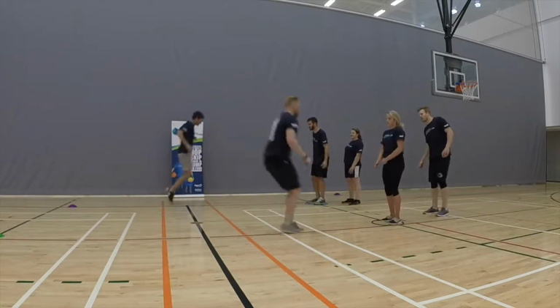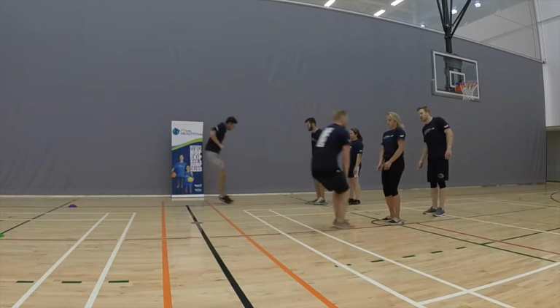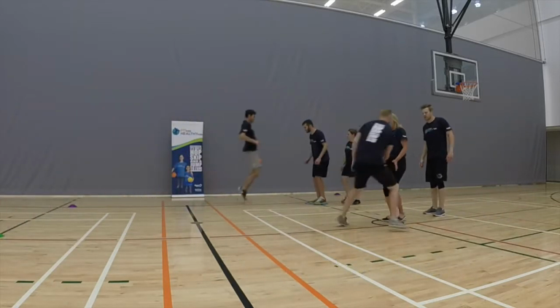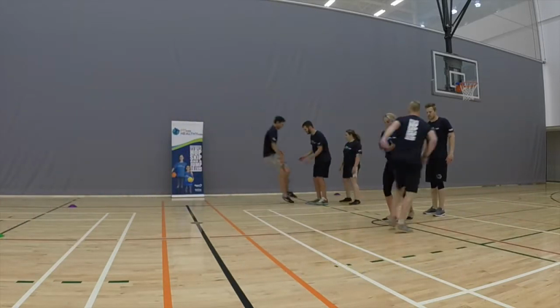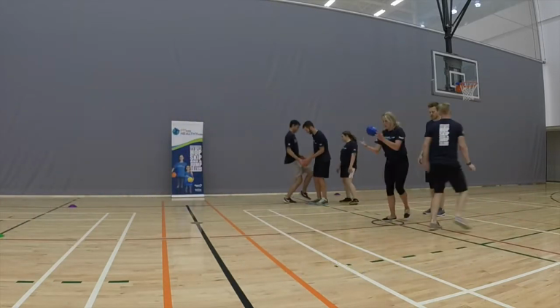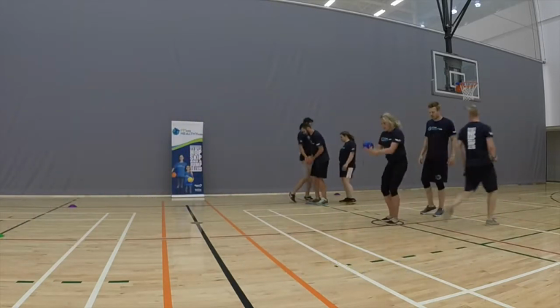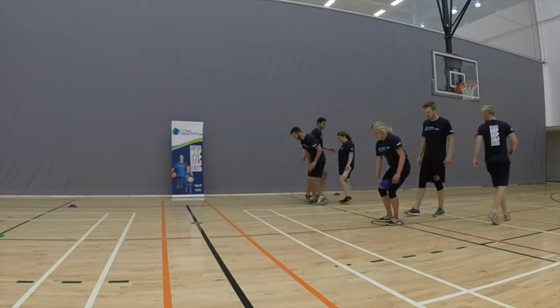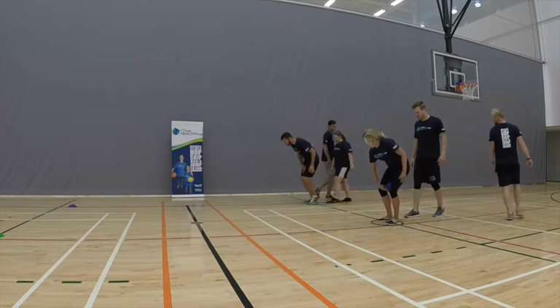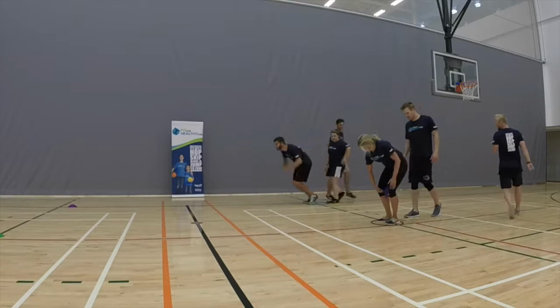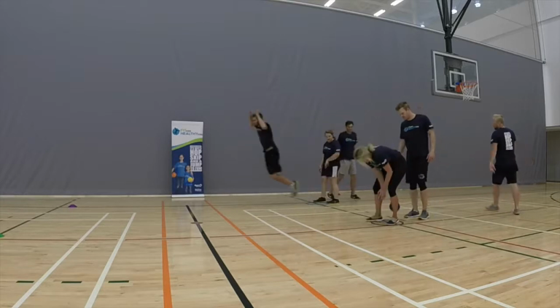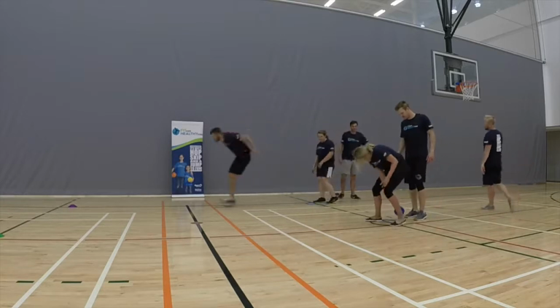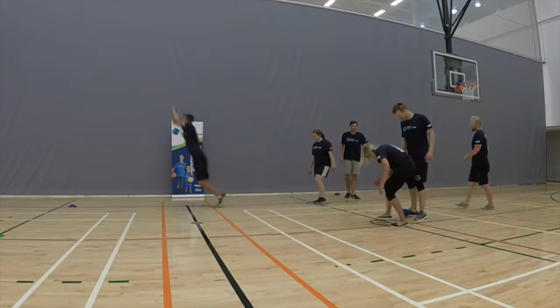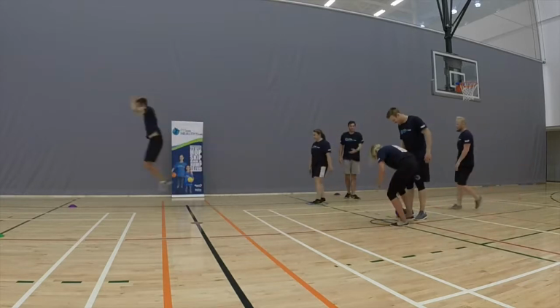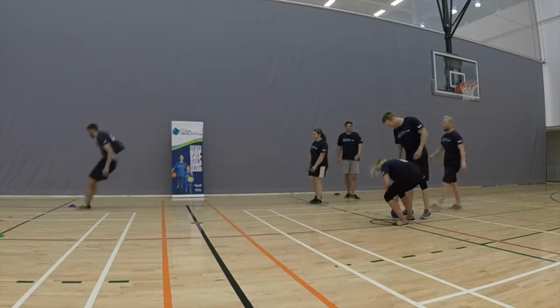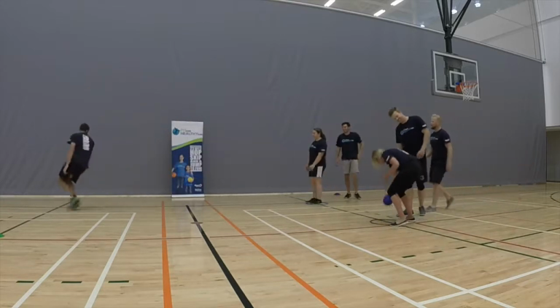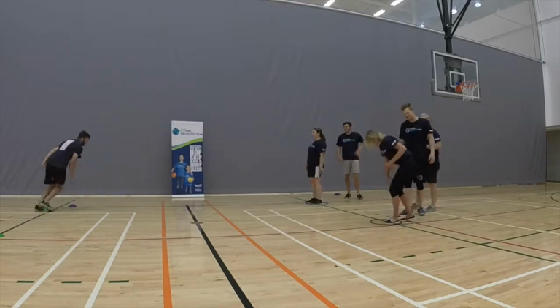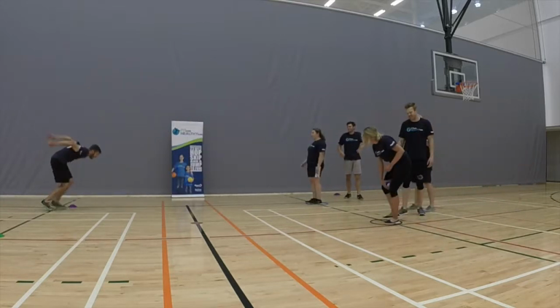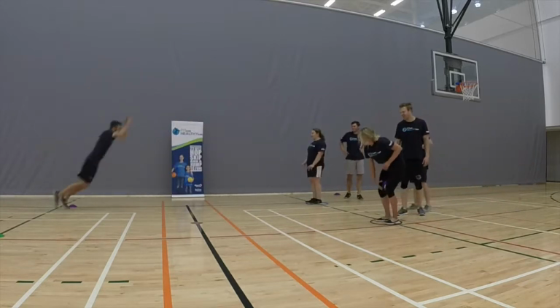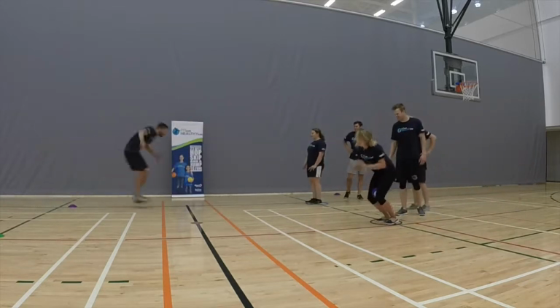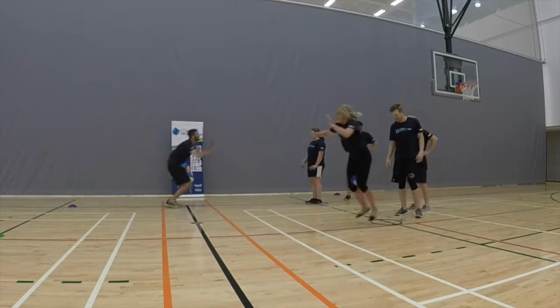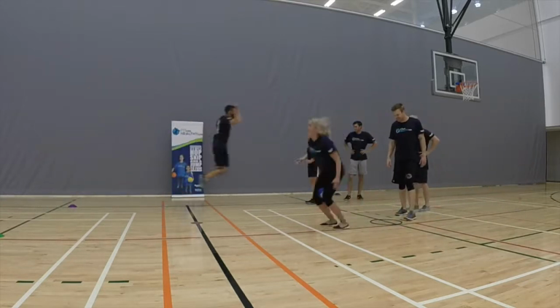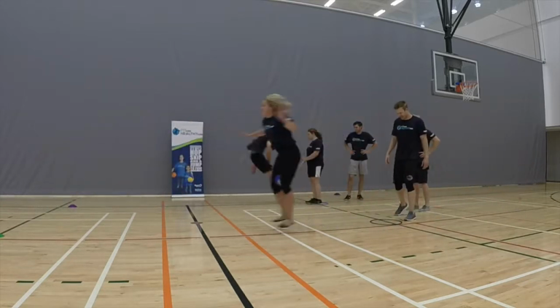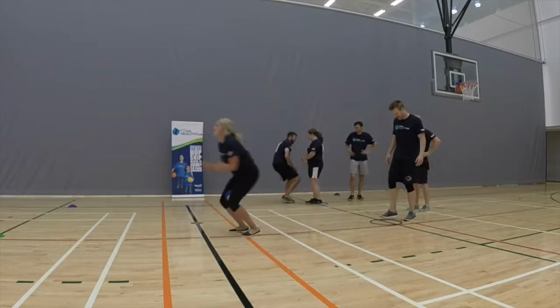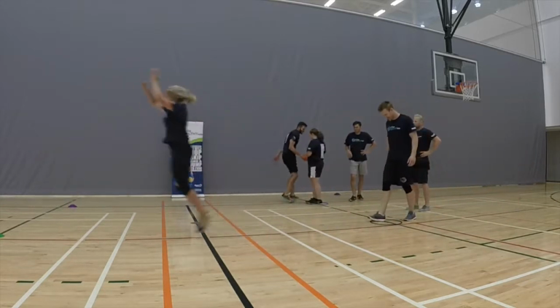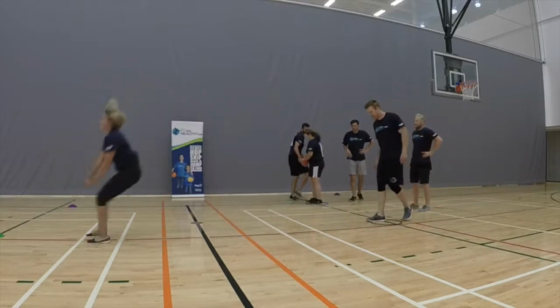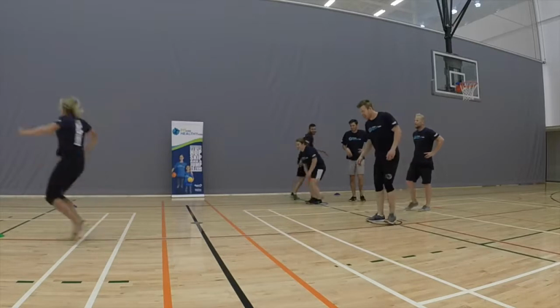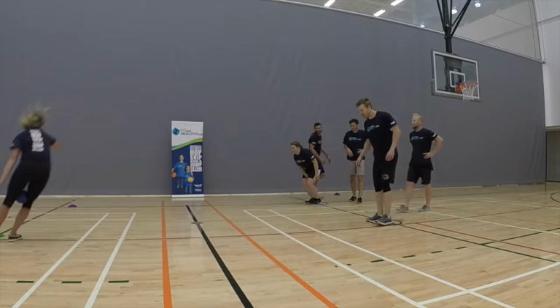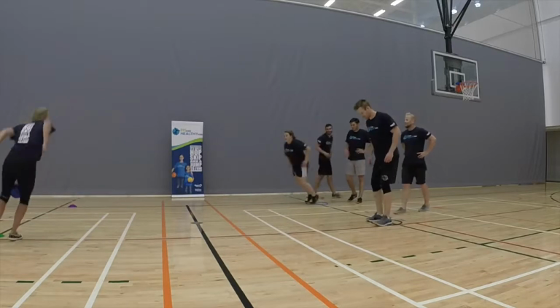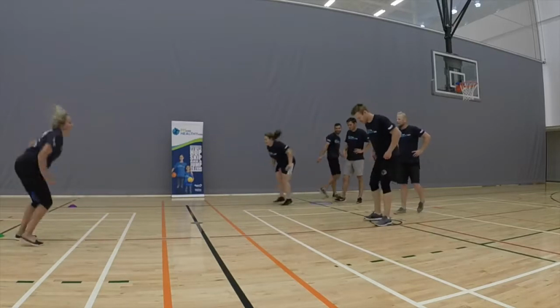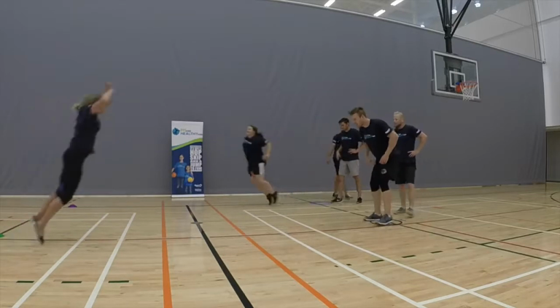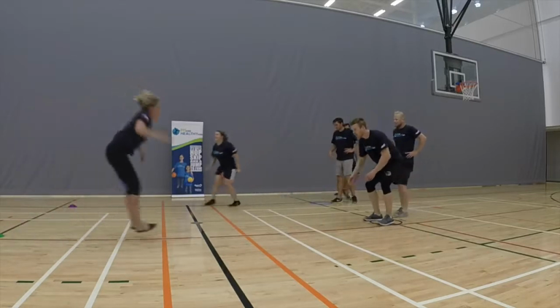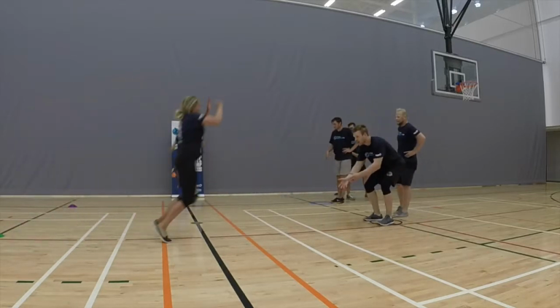Each team will have one dodgeball and will place it between their knees. When the instructor says go, the first person in line will jump with the ball between their knees to the cone at the other side of the playing area and back.